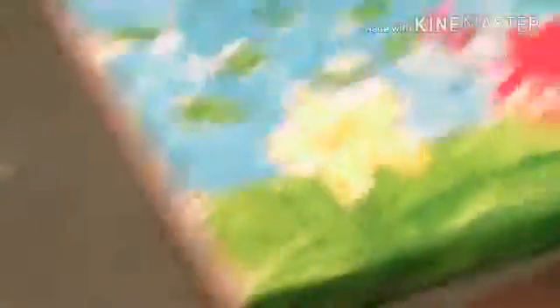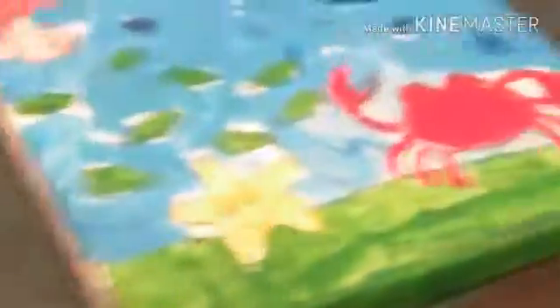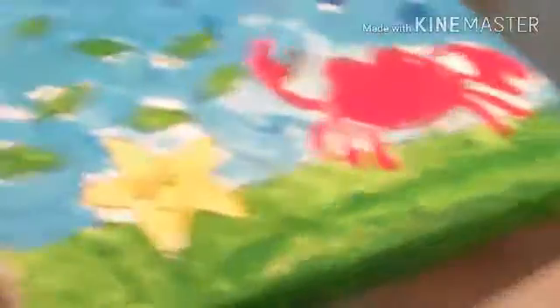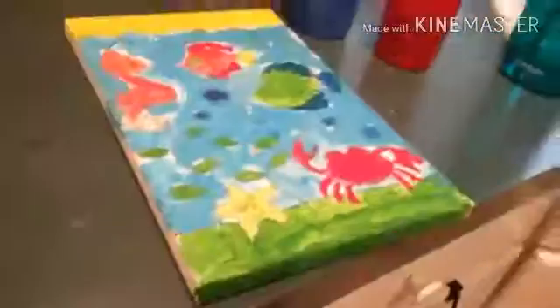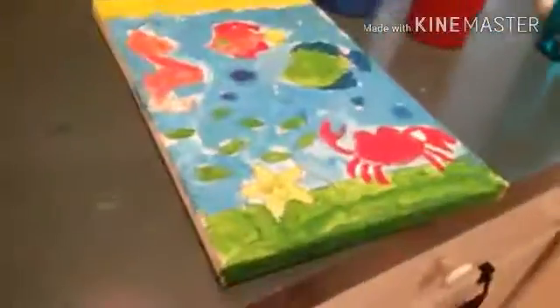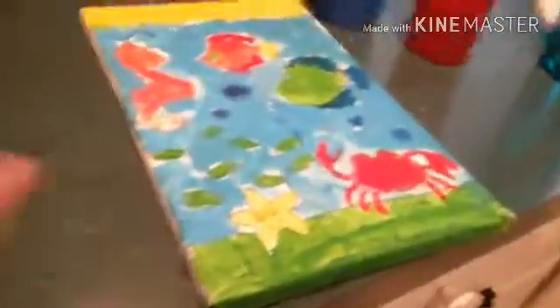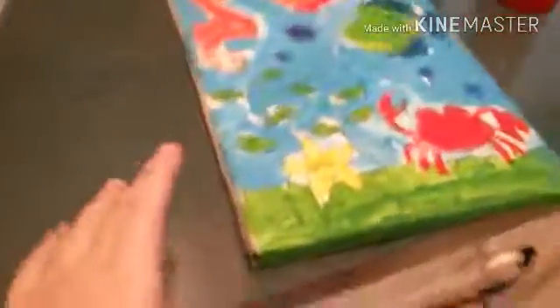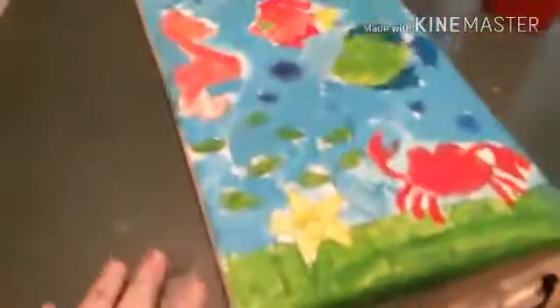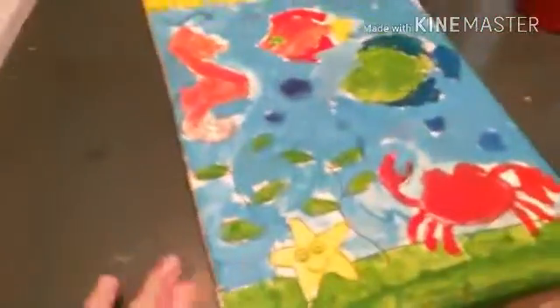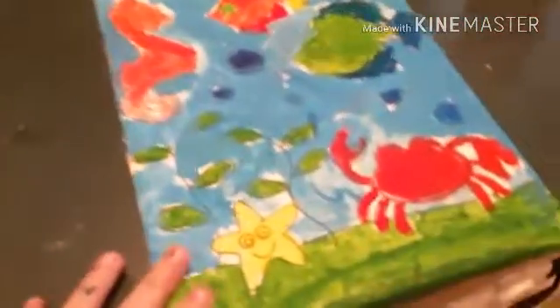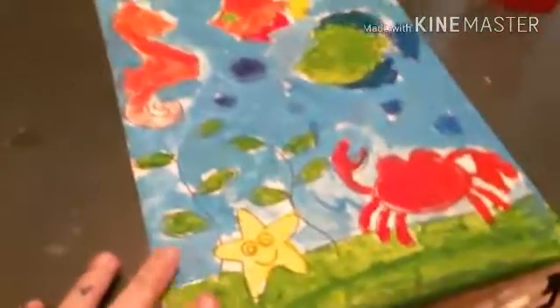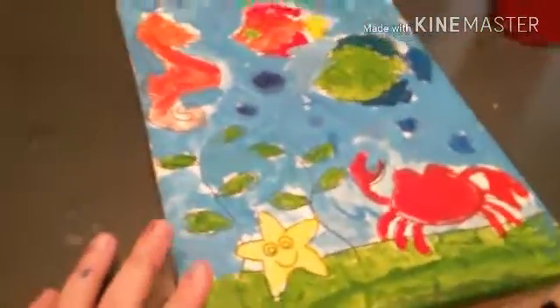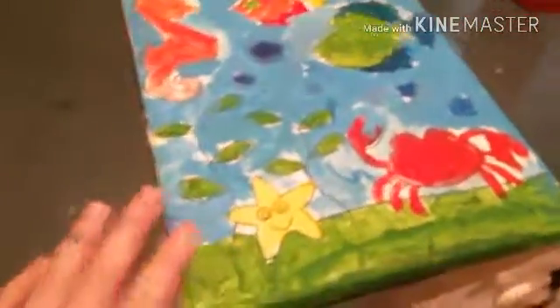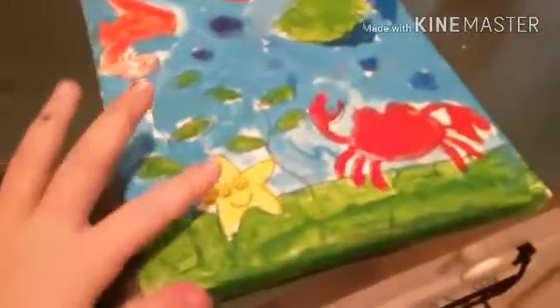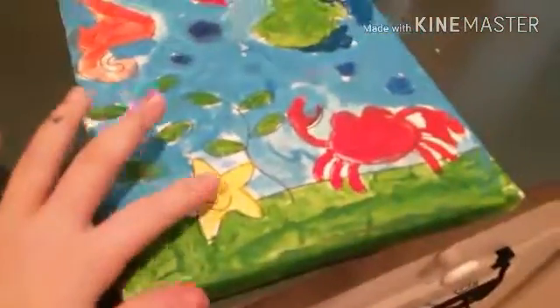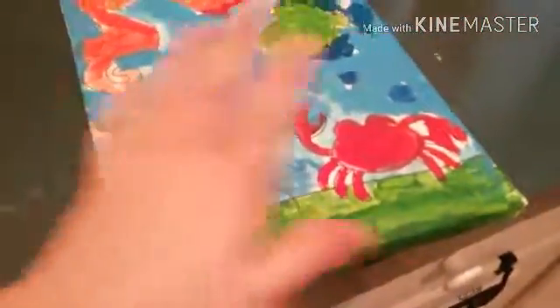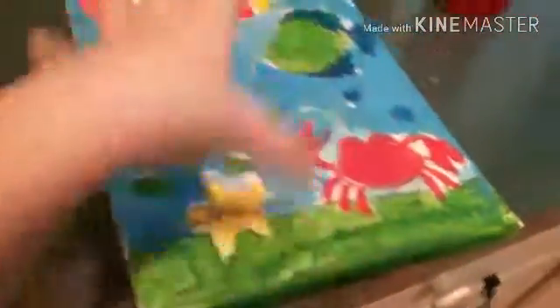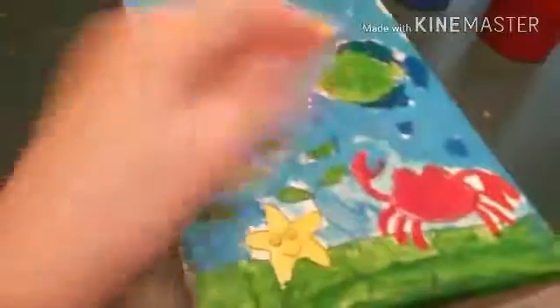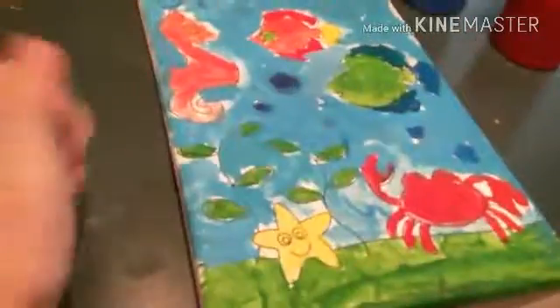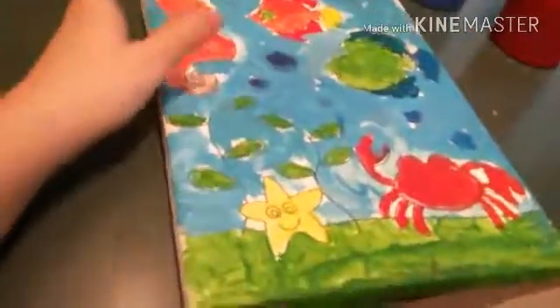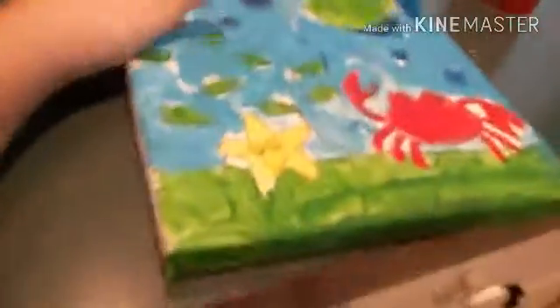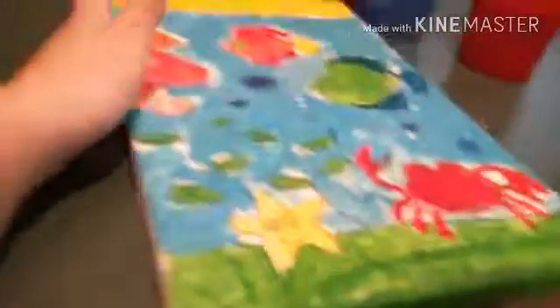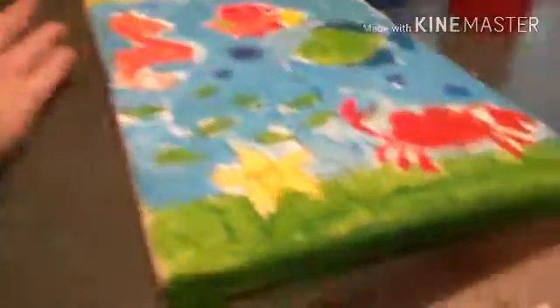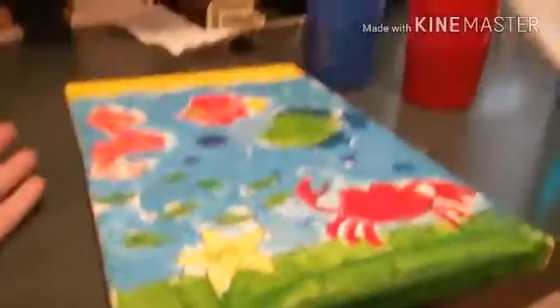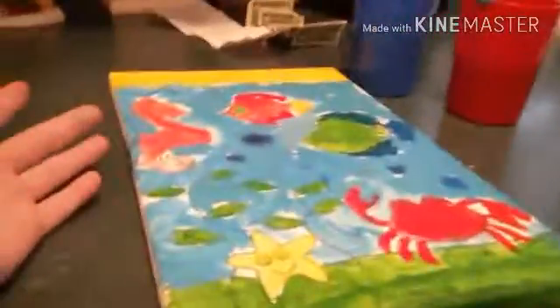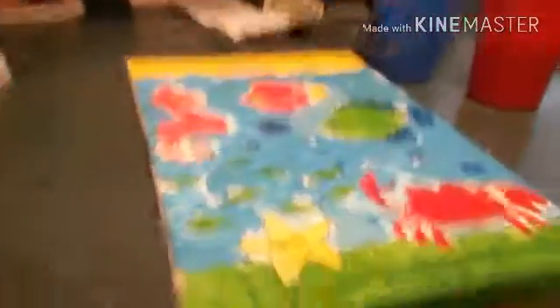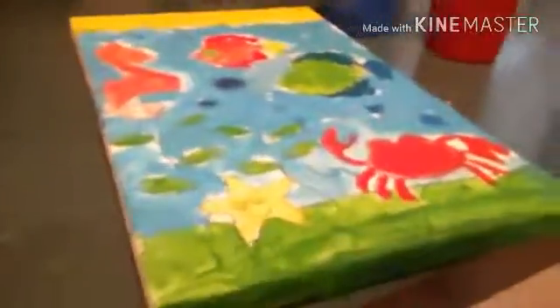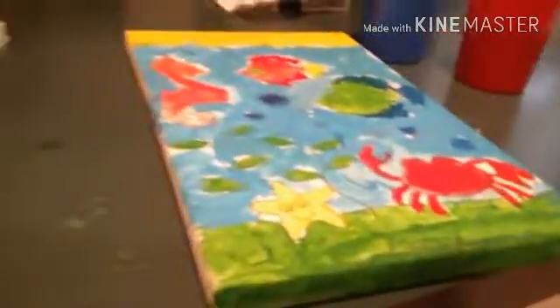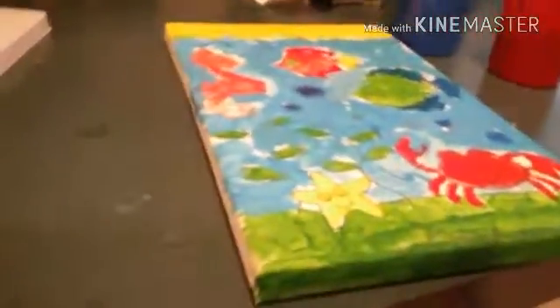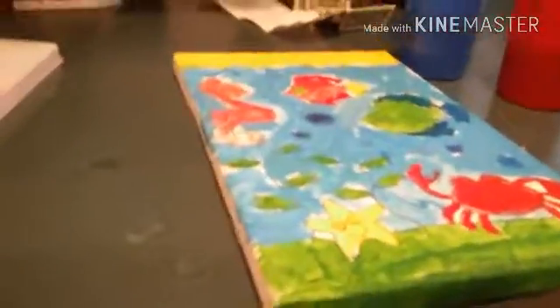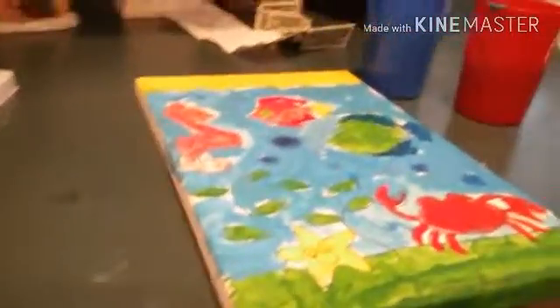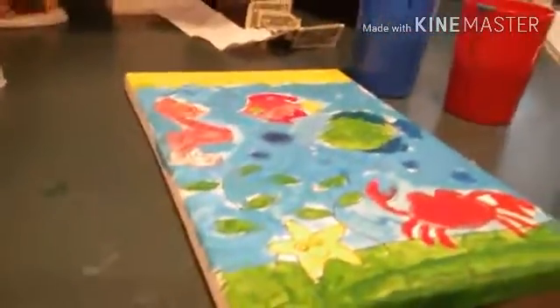Hi guys, I'm back and this is what it looked like. I know it's messy, but I still like it. Thank you for watching, and bye.